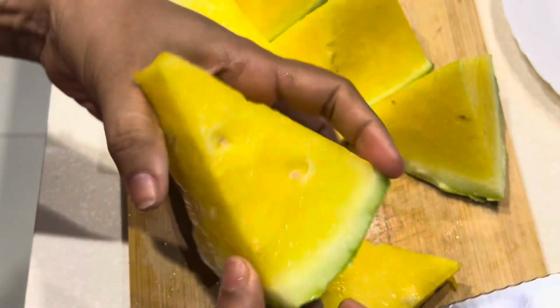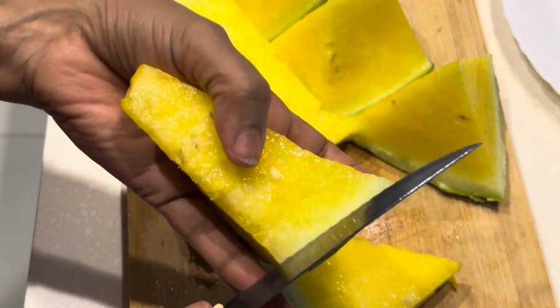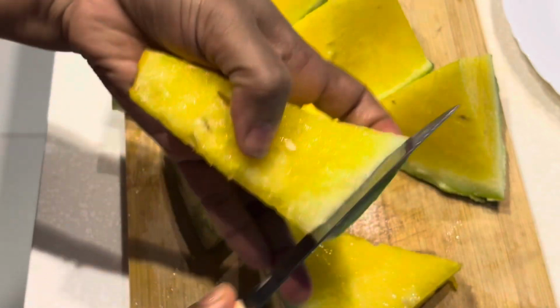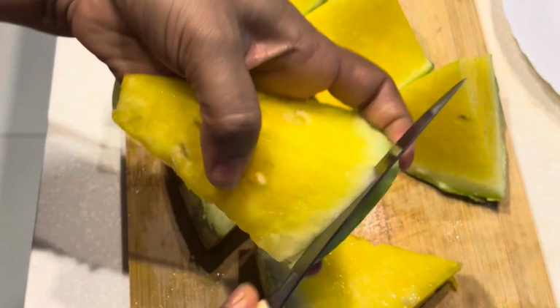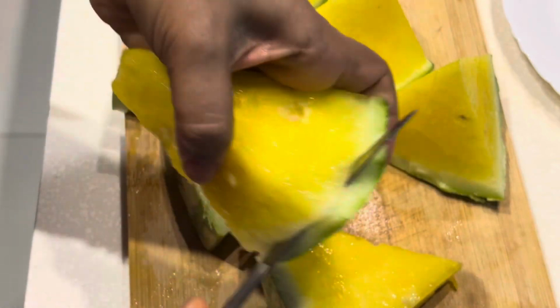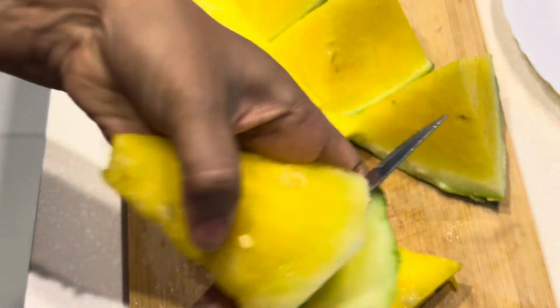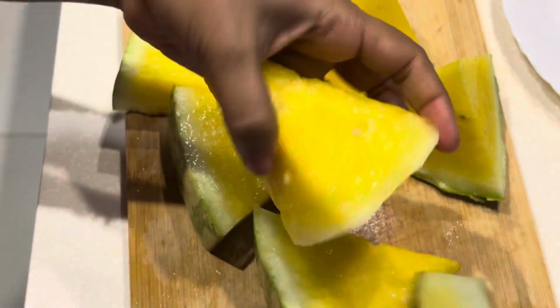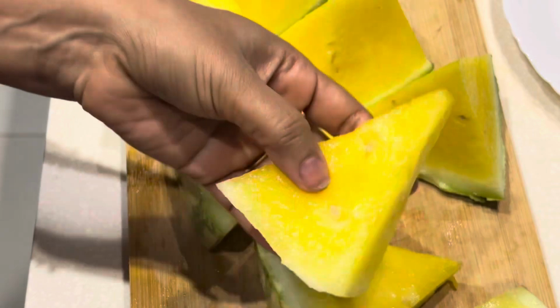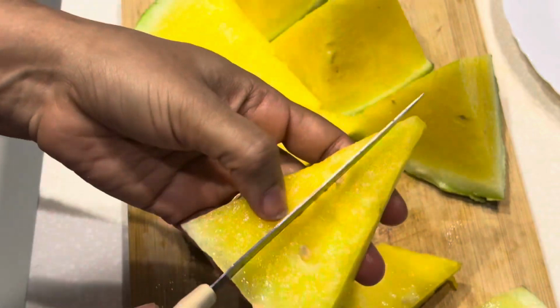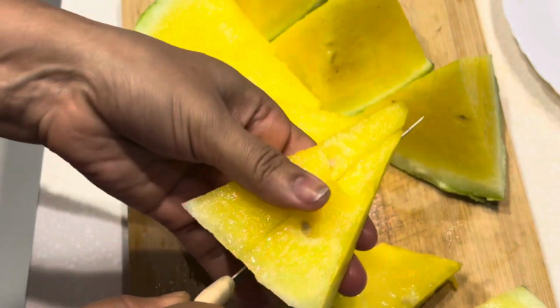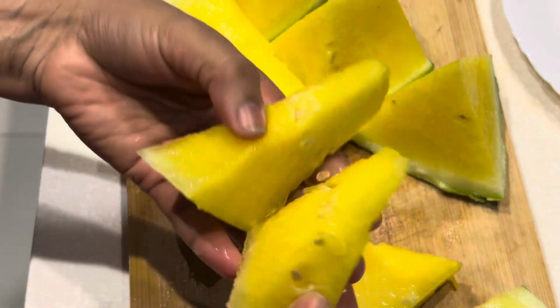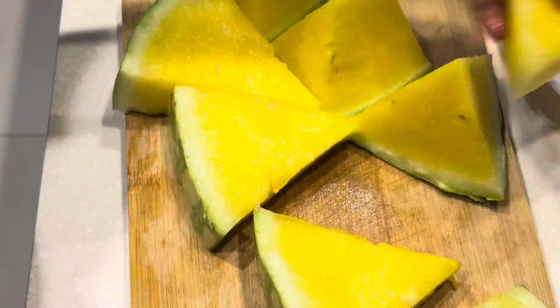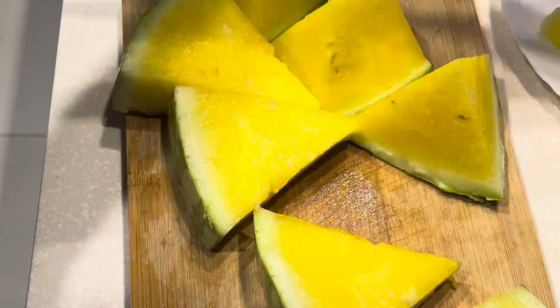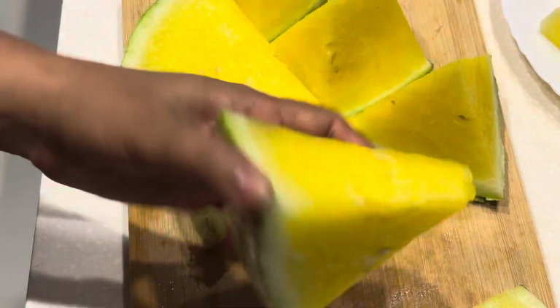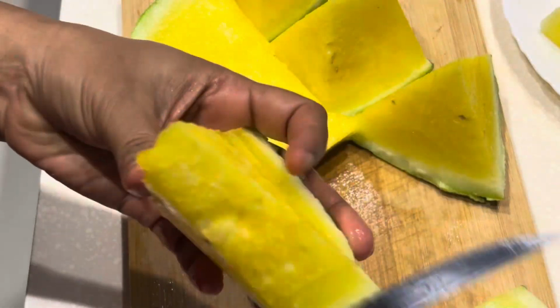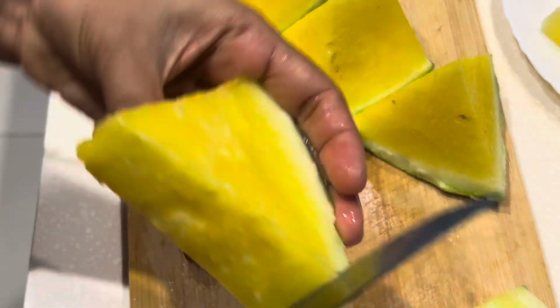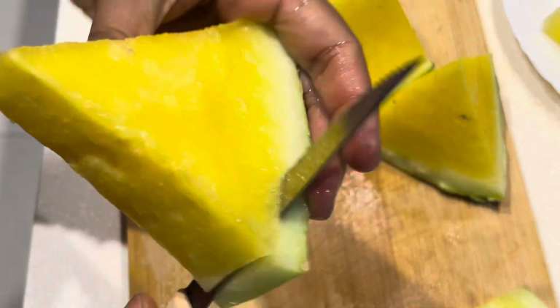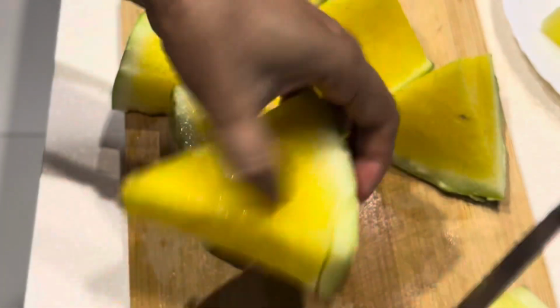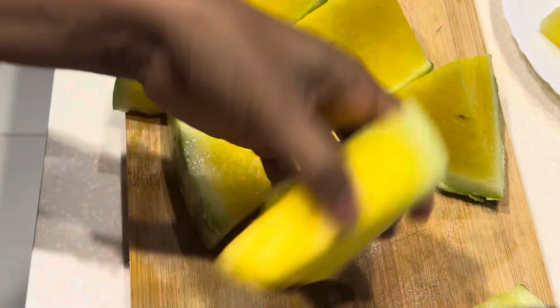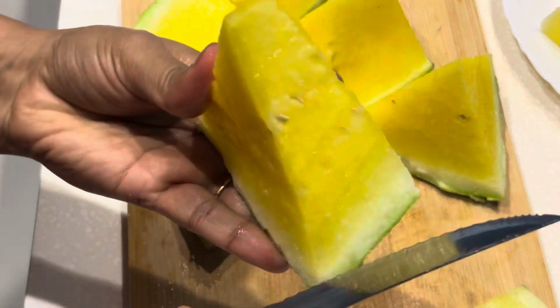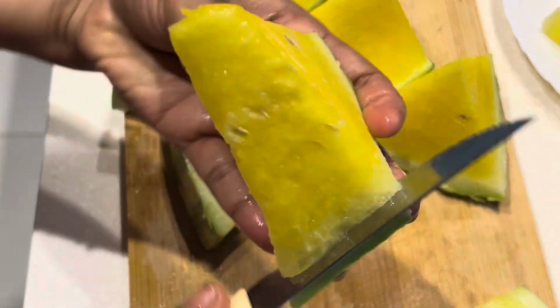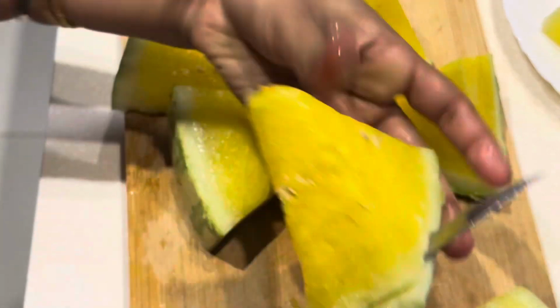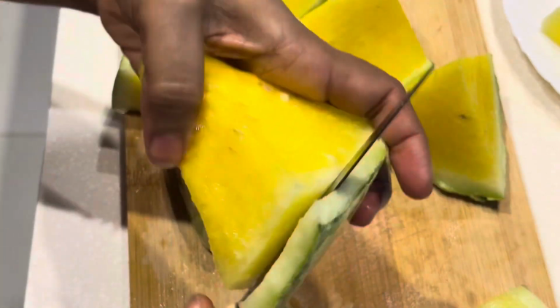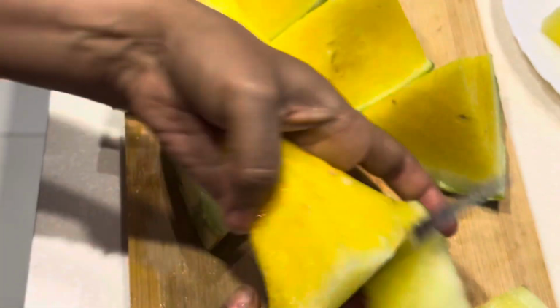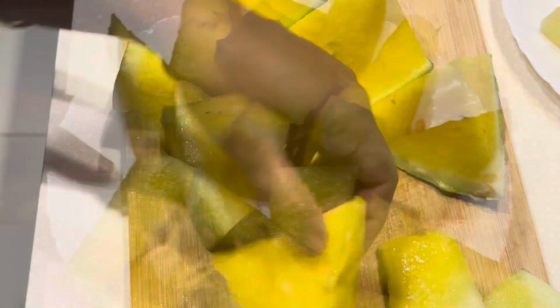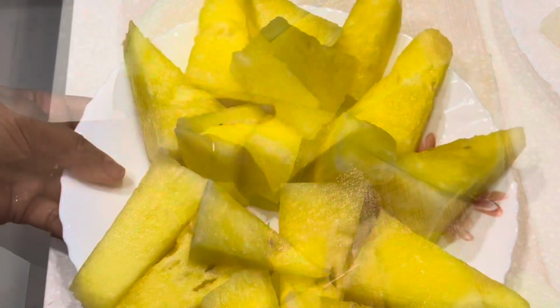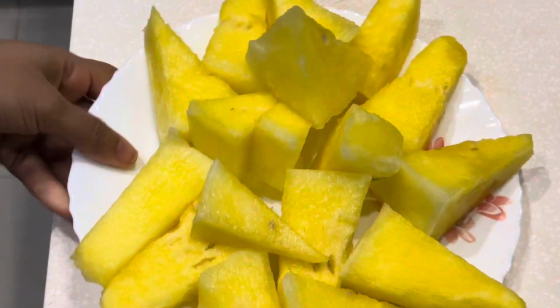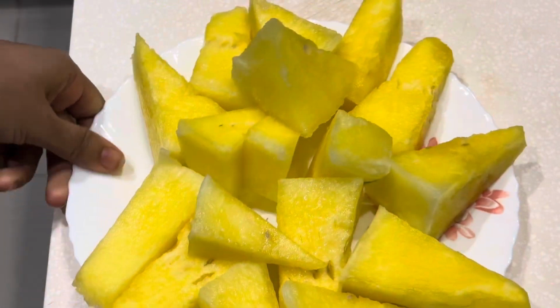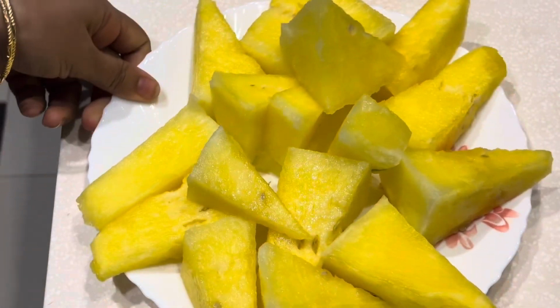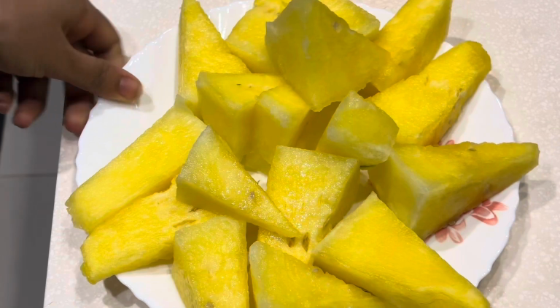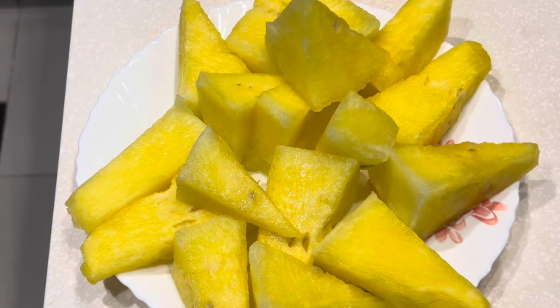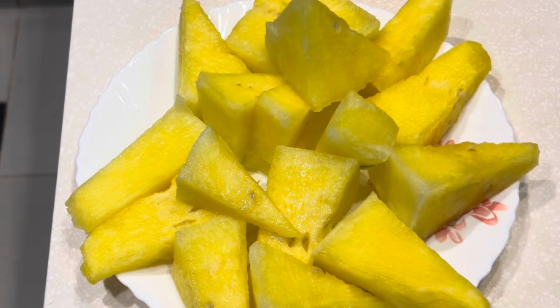Our vegetables are green. We need to make out our vegetables. Now you can add an egg with a little bit of green, and you'll have a little bit of fat.